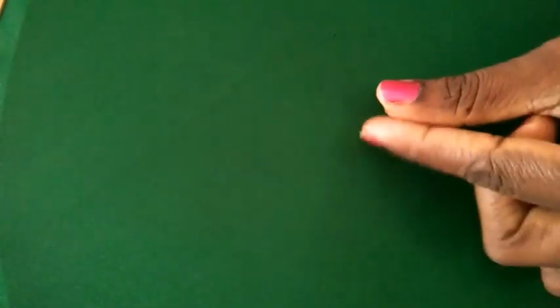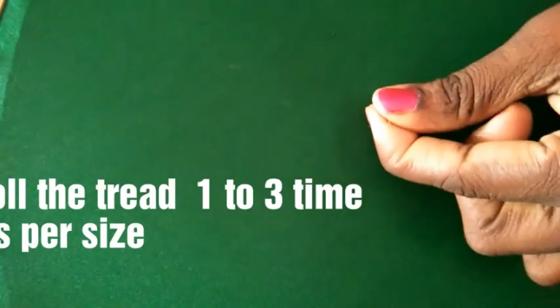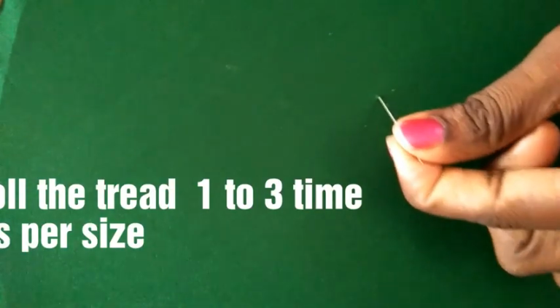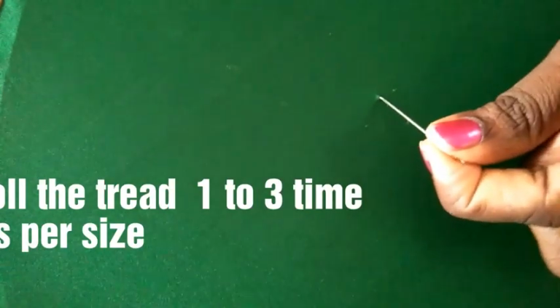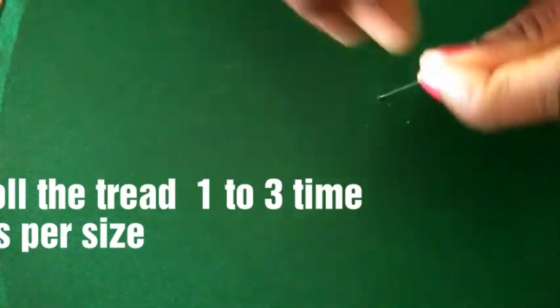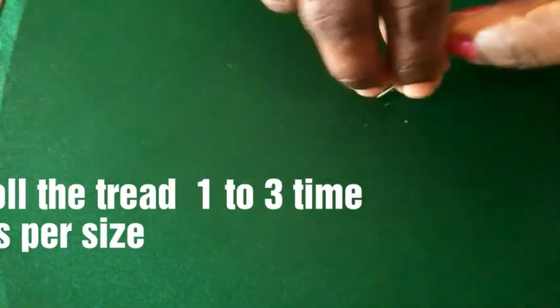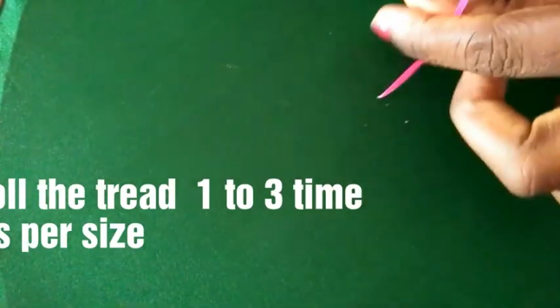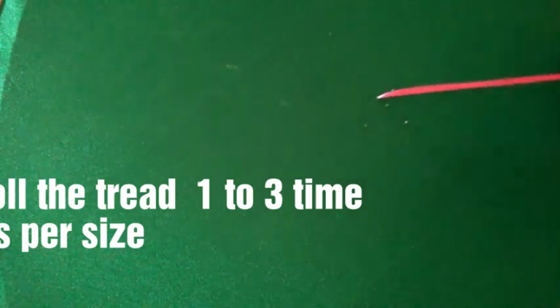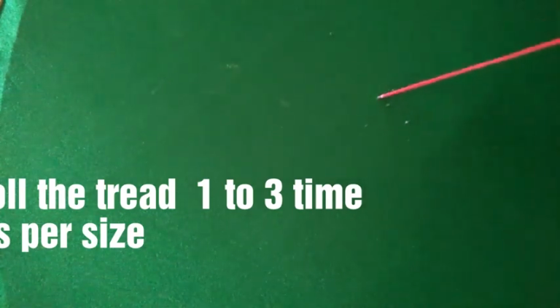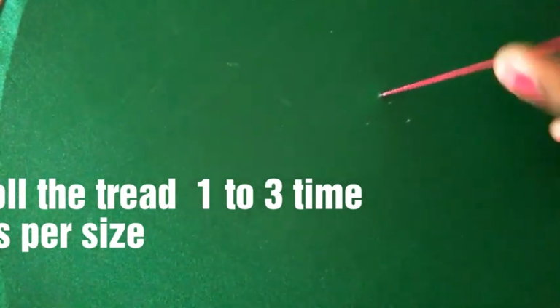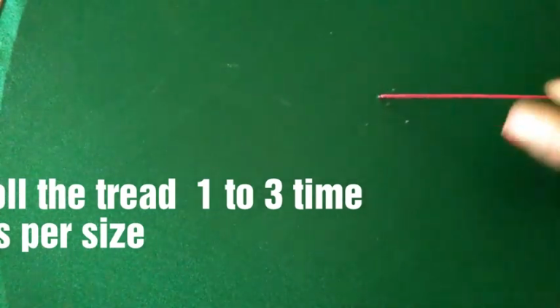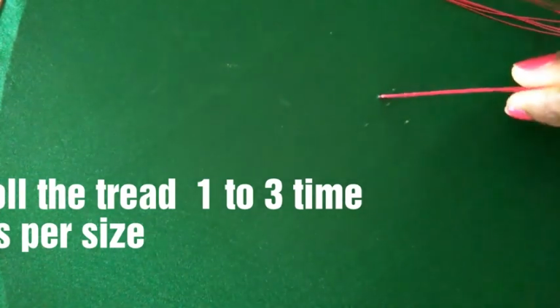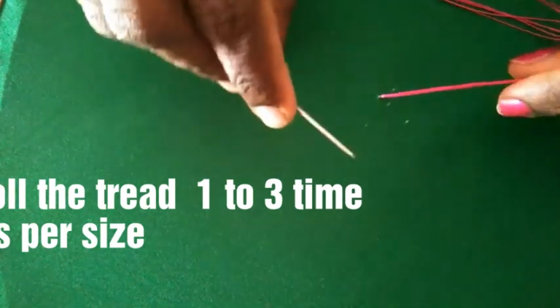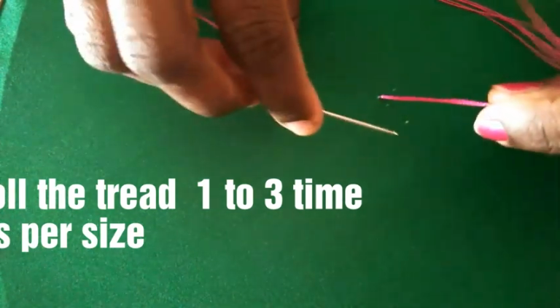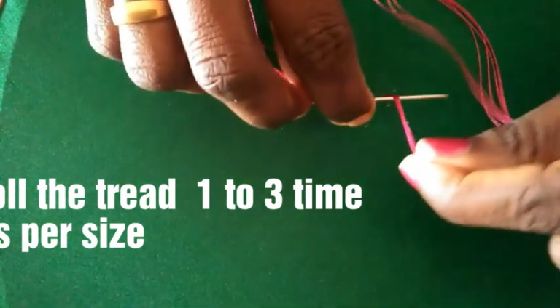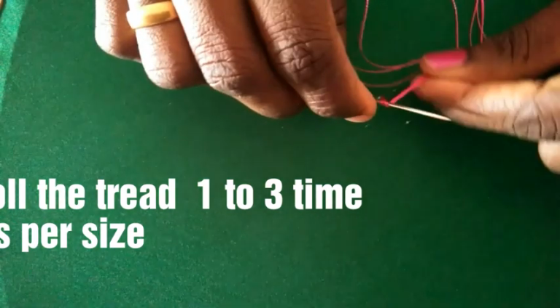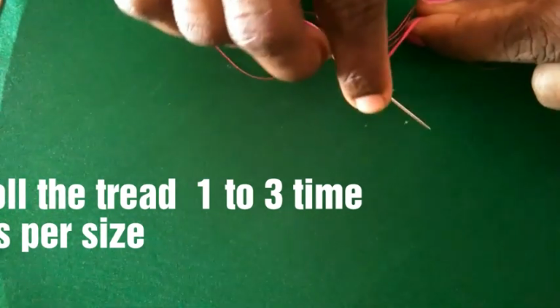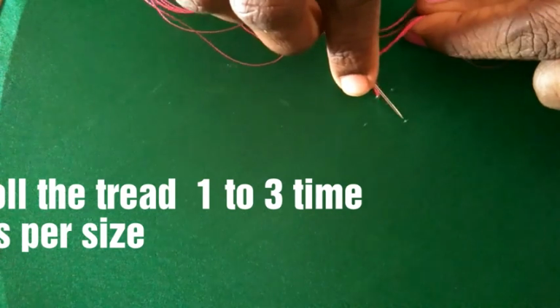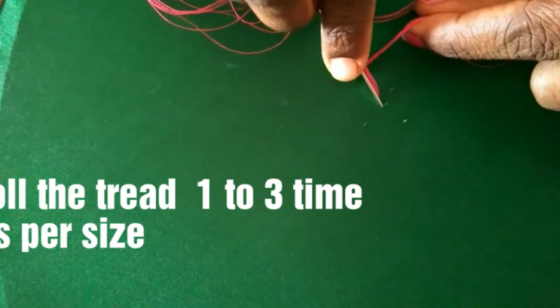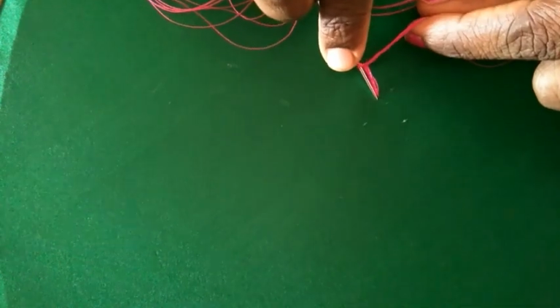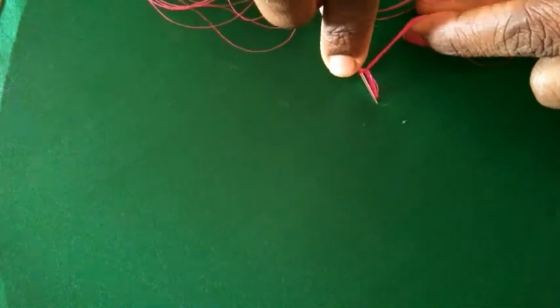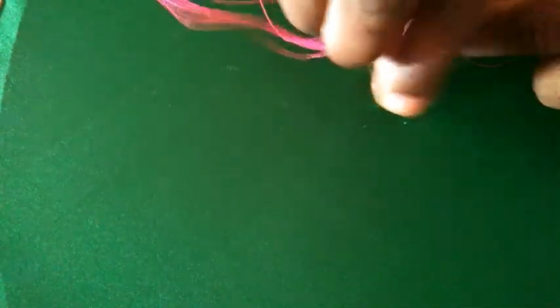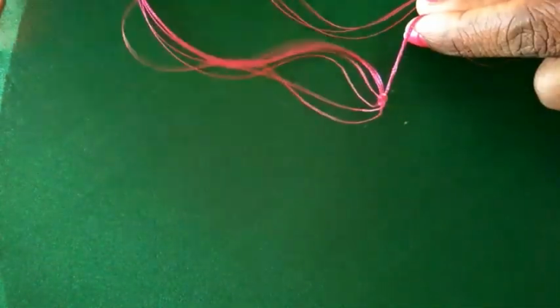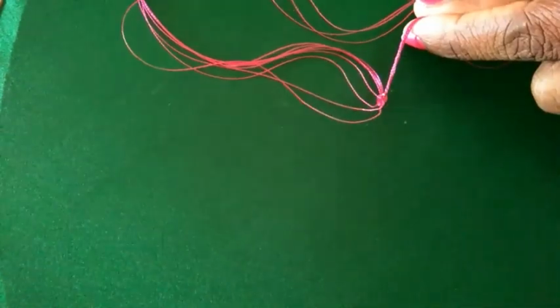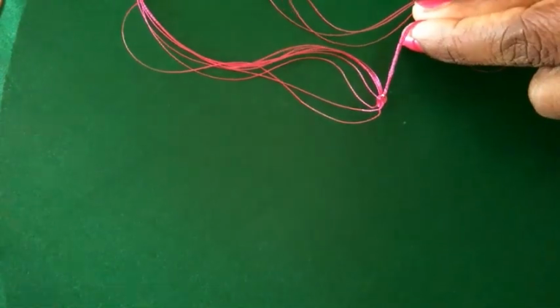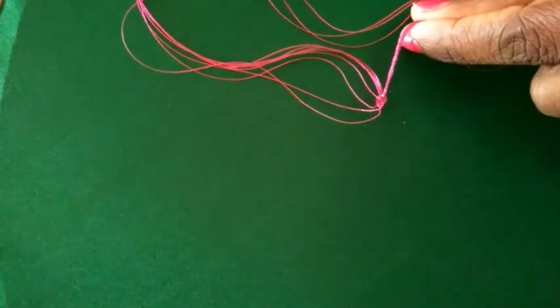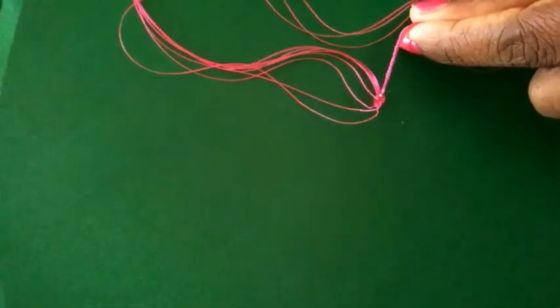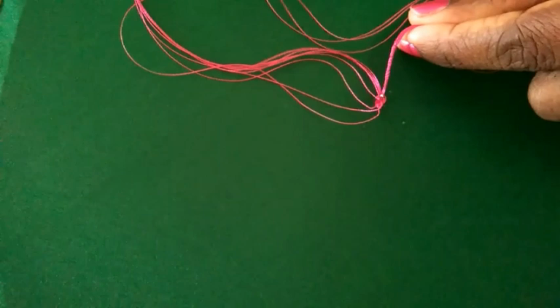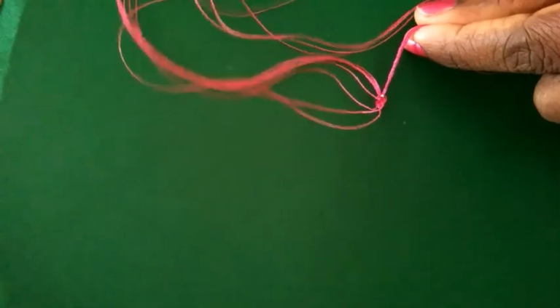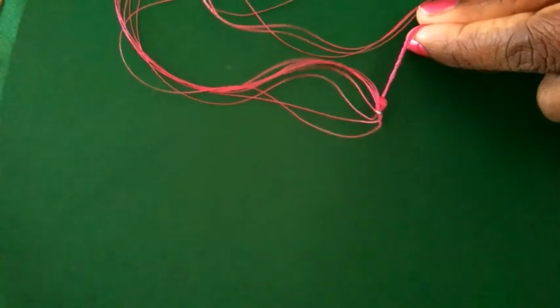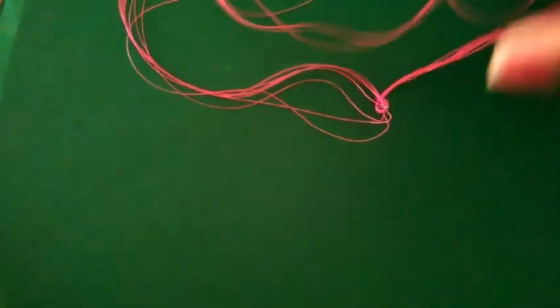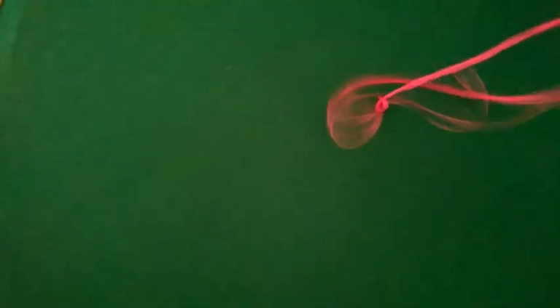I am inserting the needle from the bottom and taking it out, then holding the thread with my left hand and rolling it over the needle and punching near it.